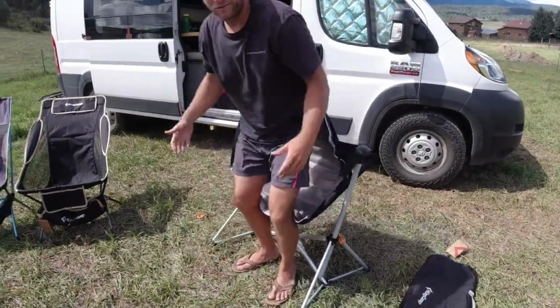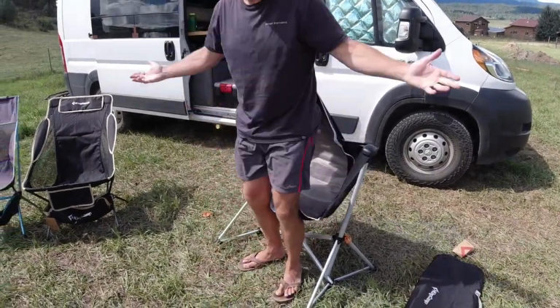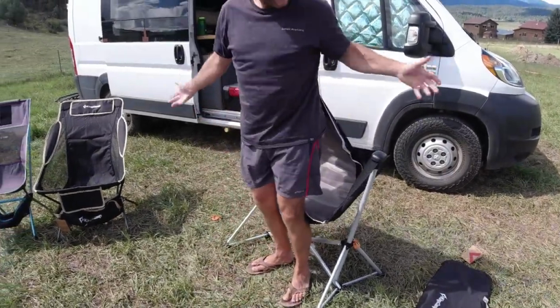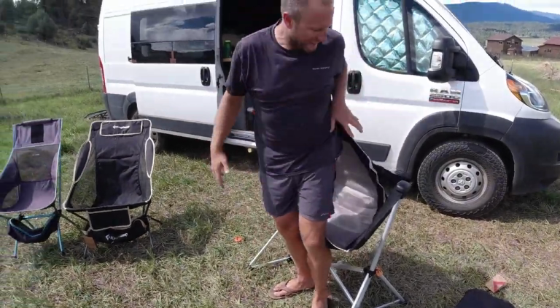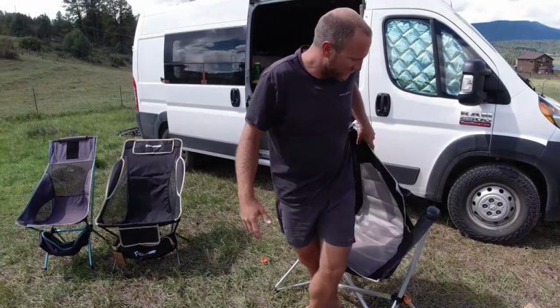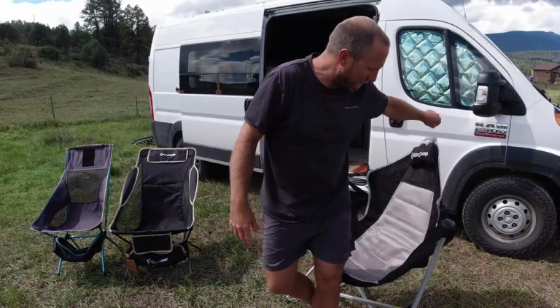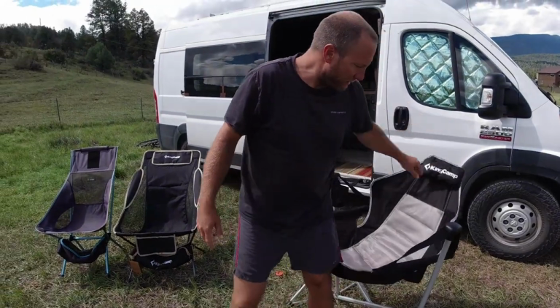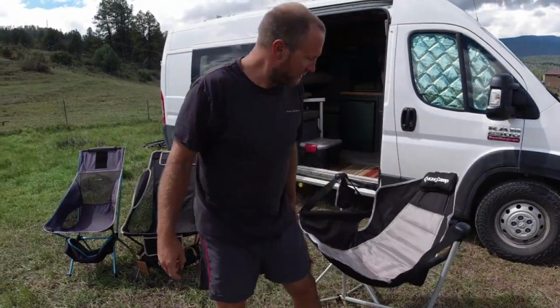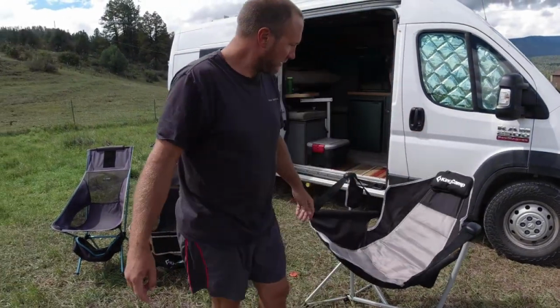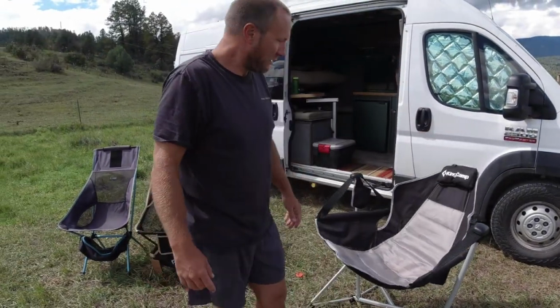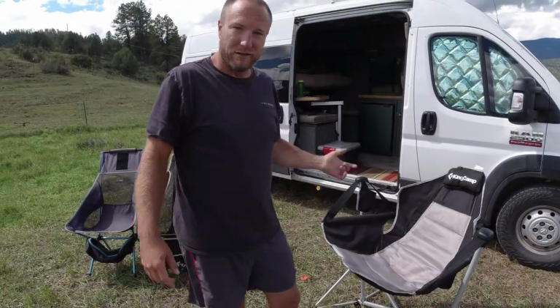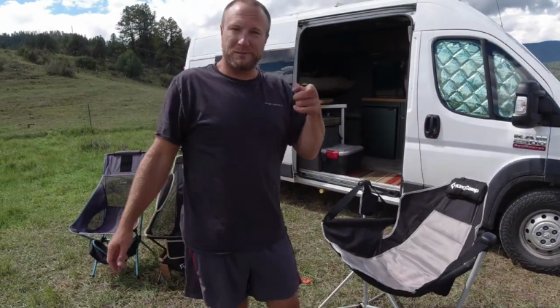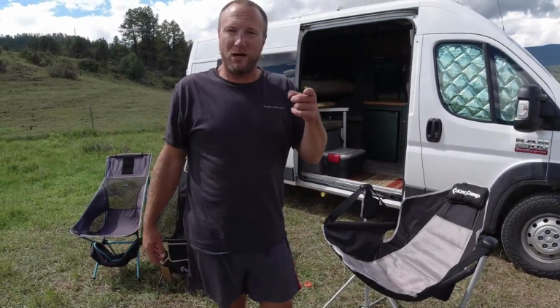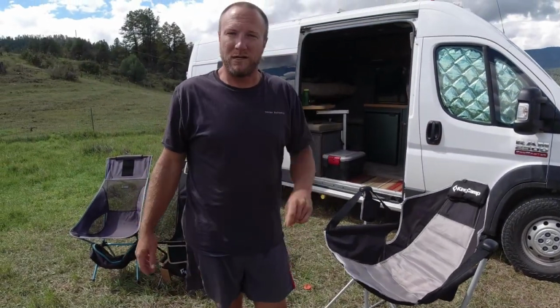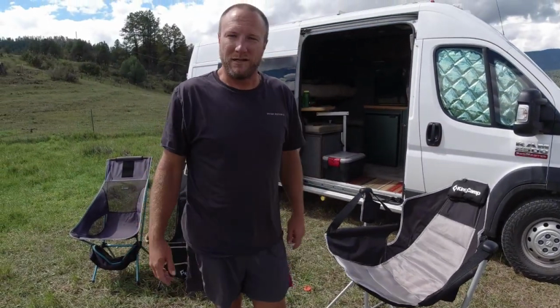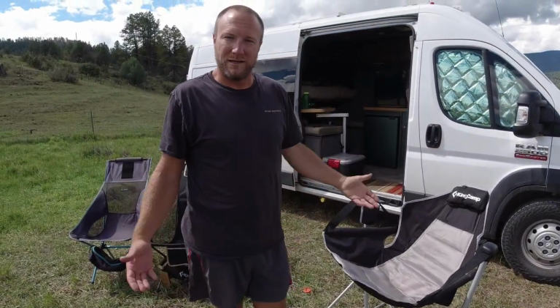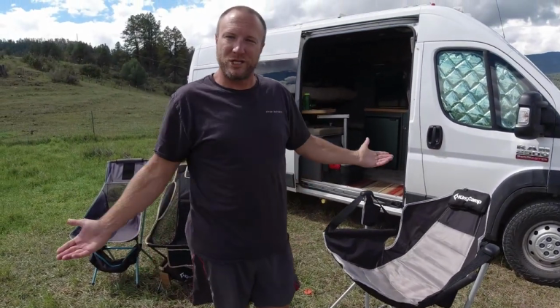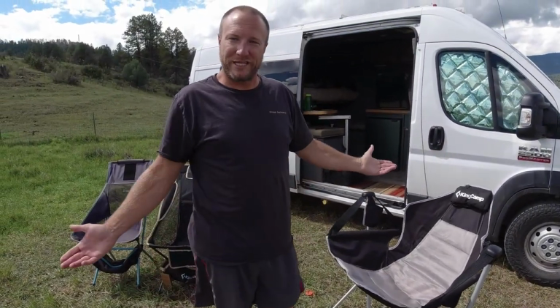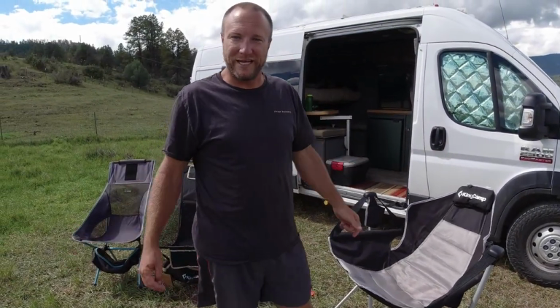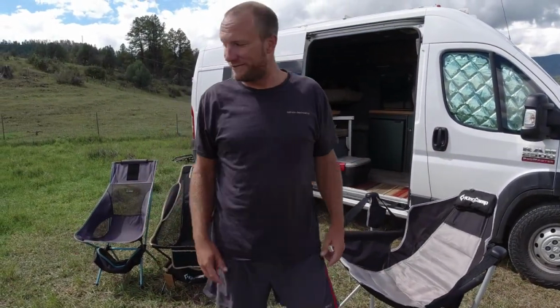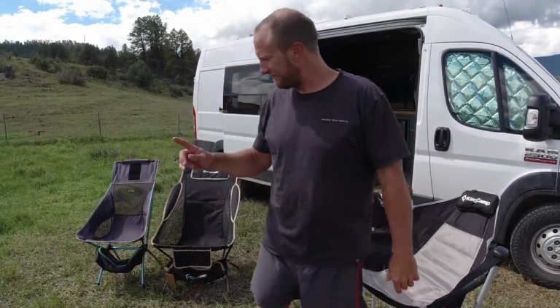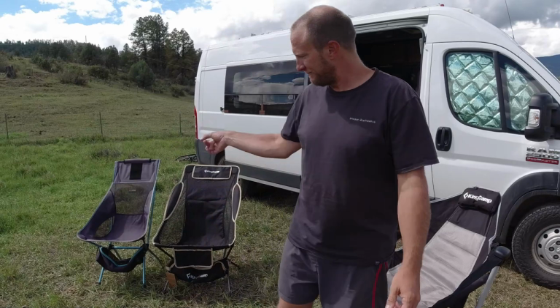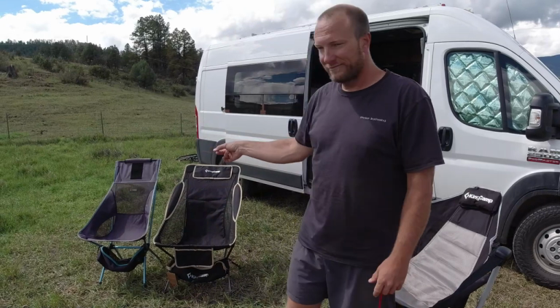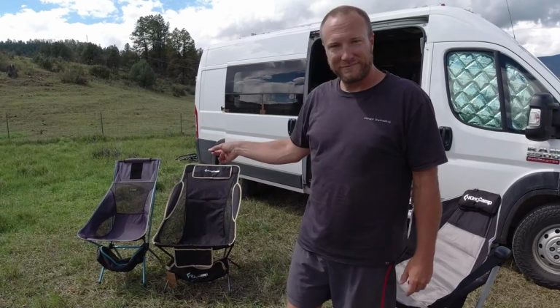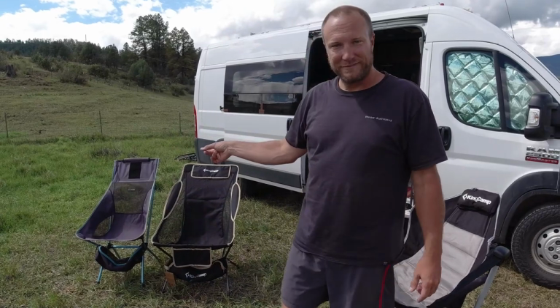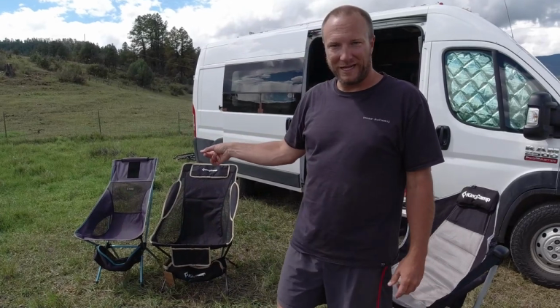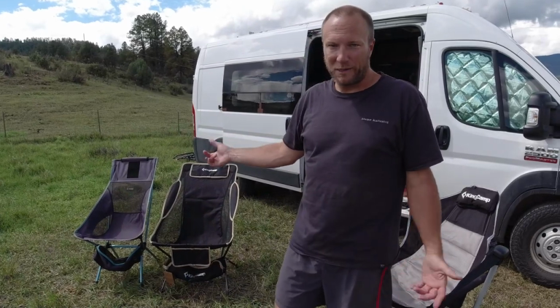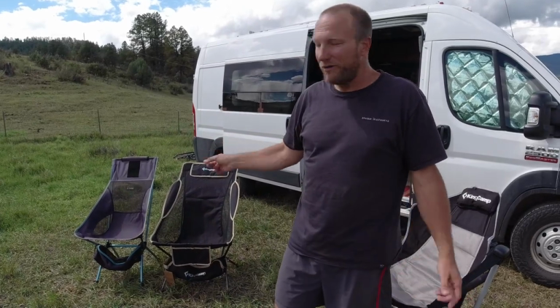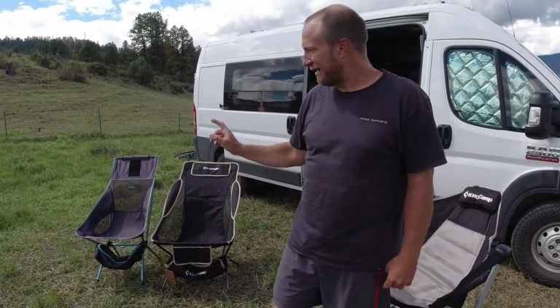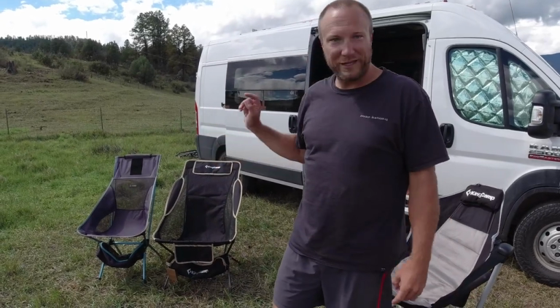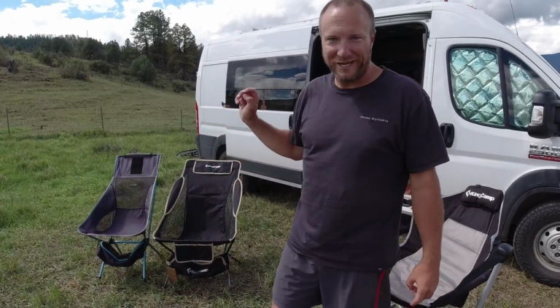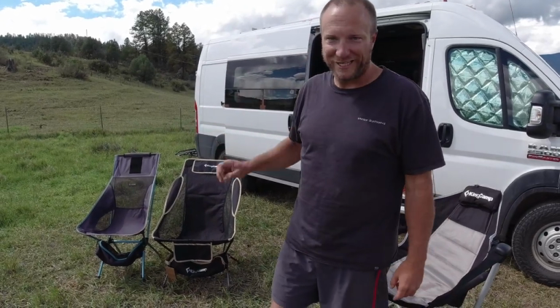So that's these three camp chairs. Links below — let us know what you think. I like them all, but I really like my Helinox.